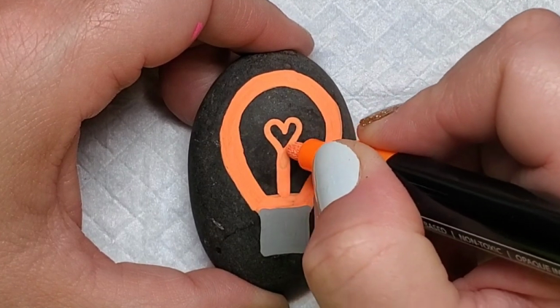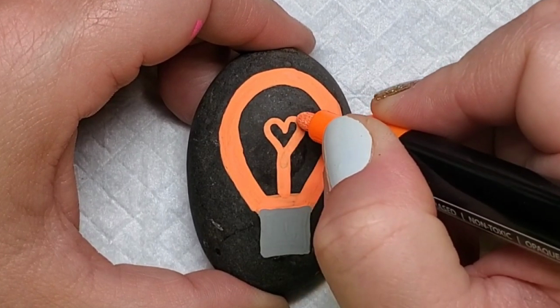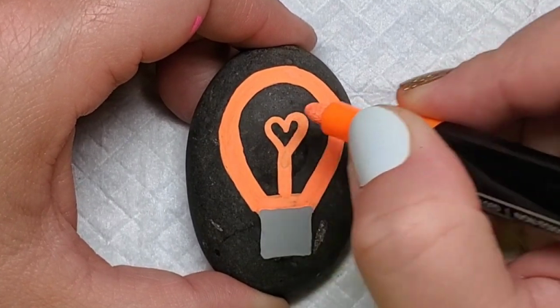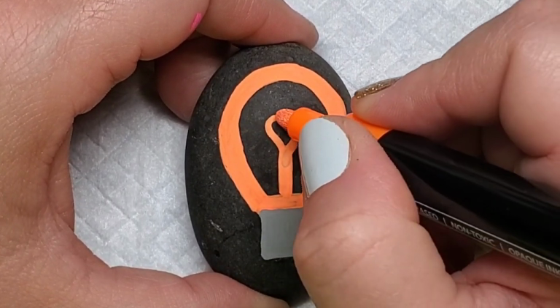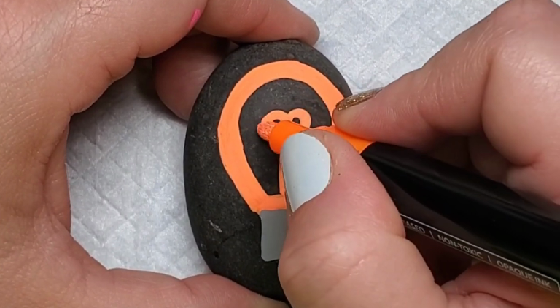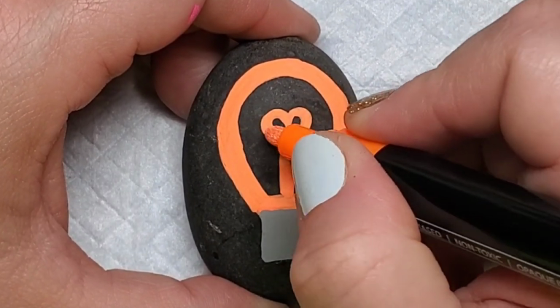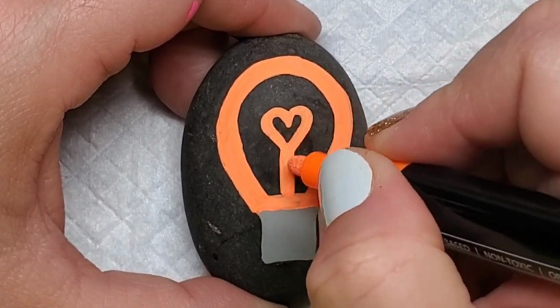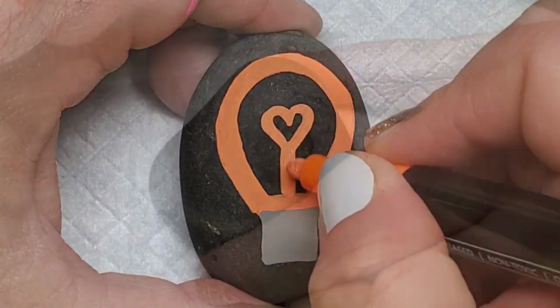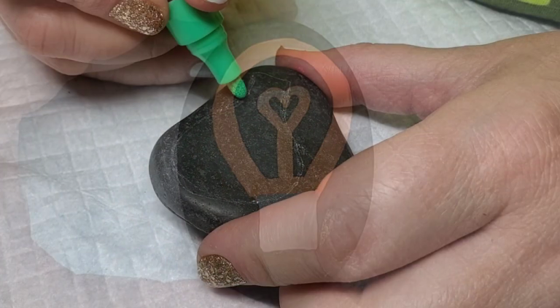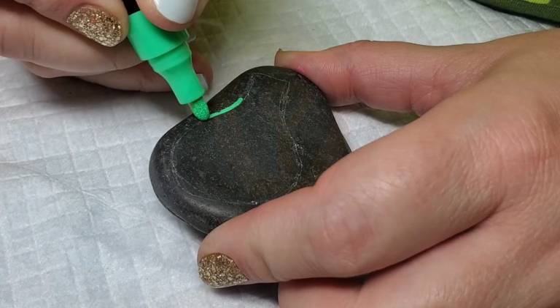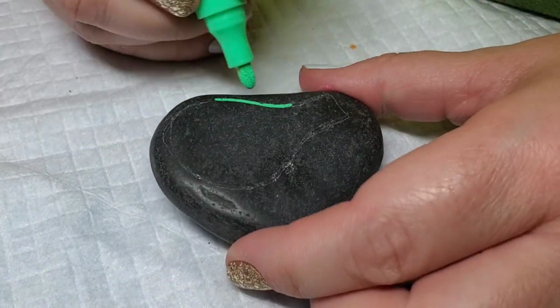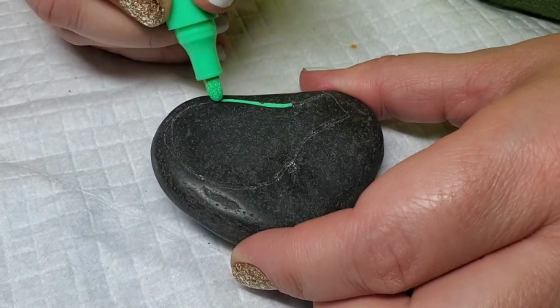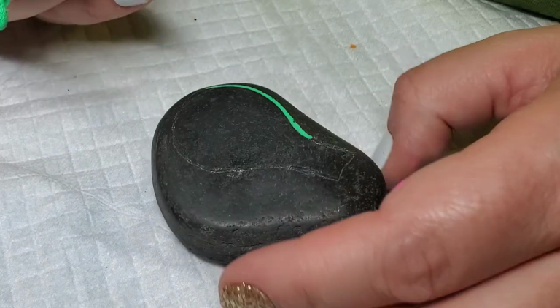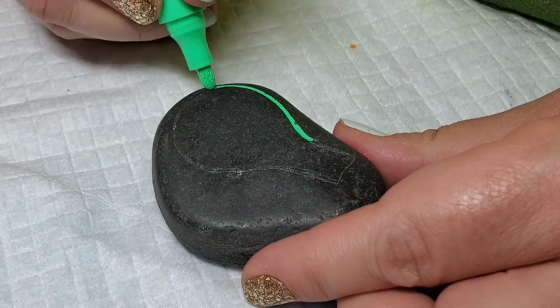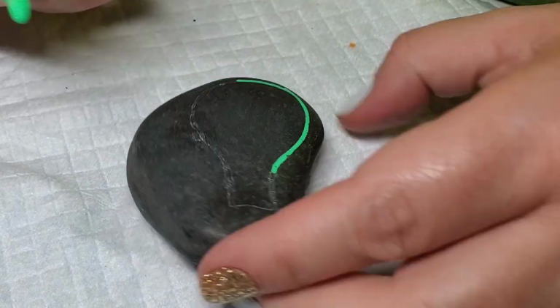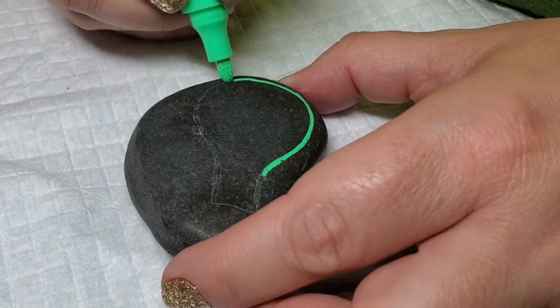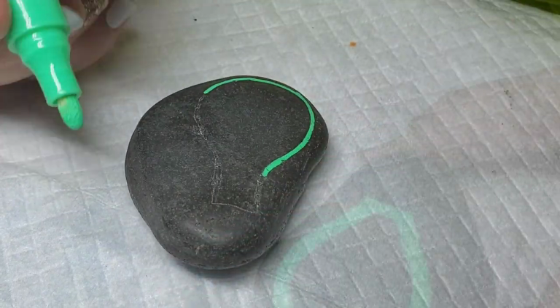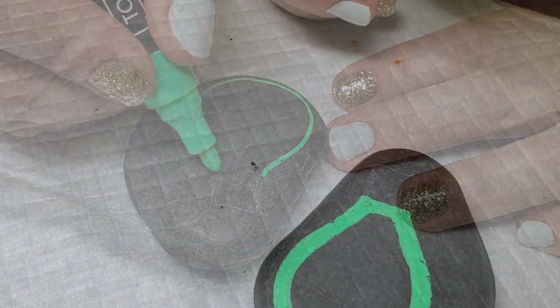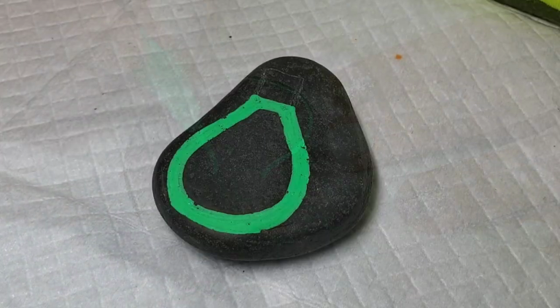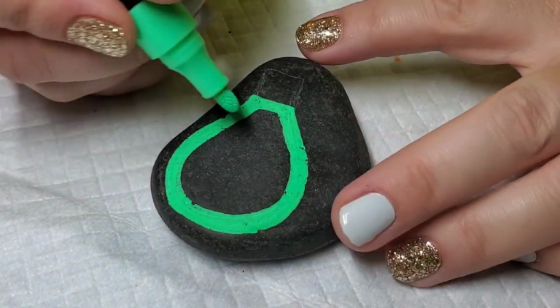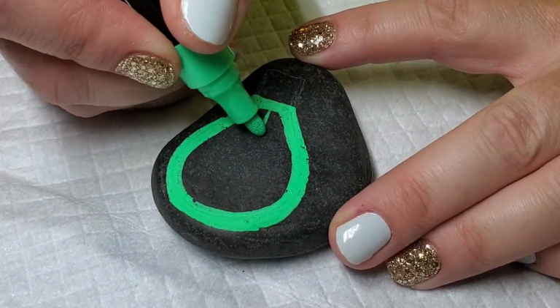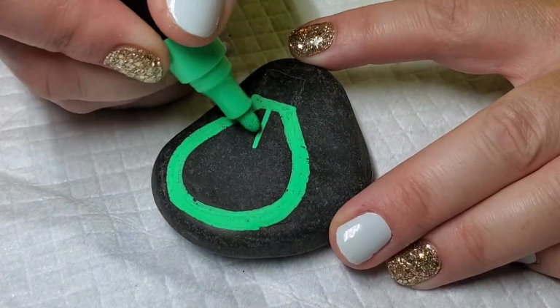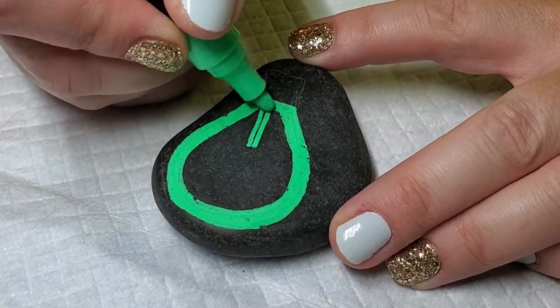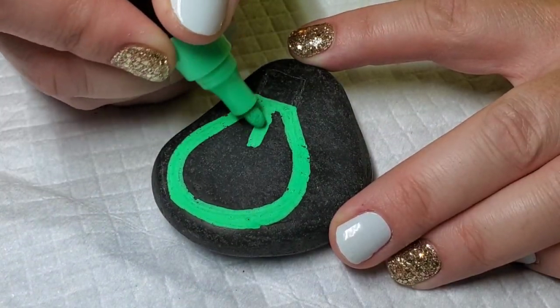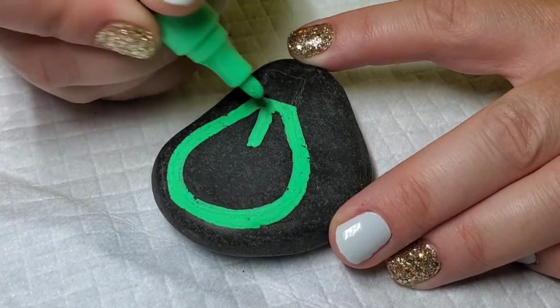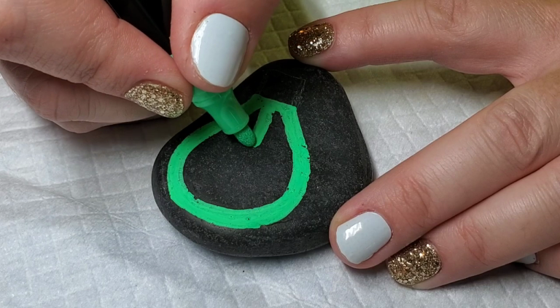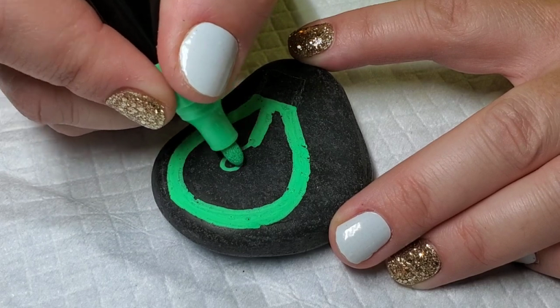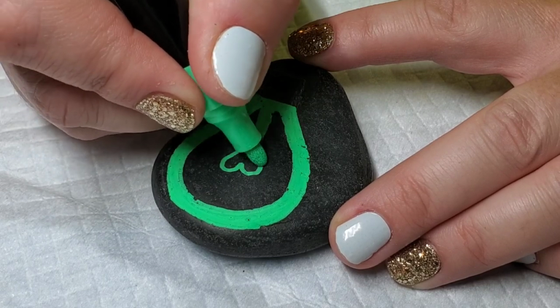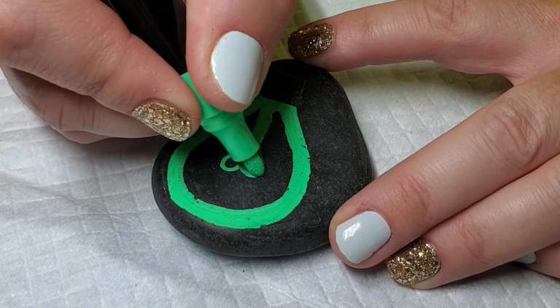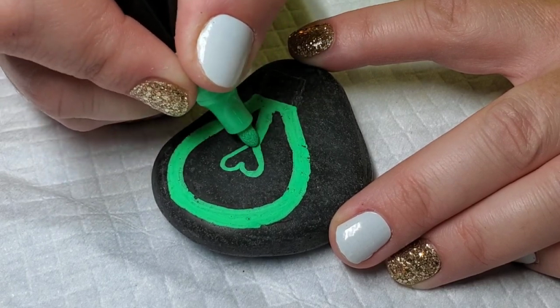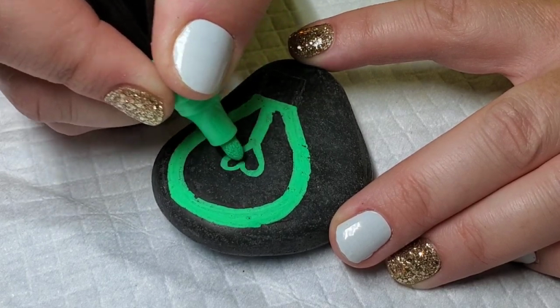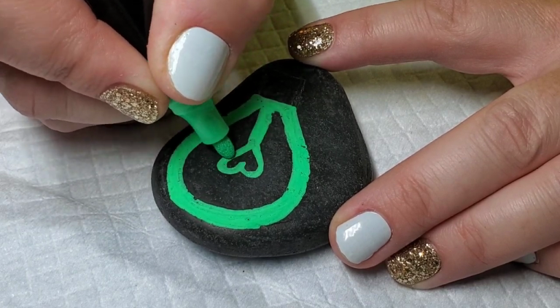After that's situated, I'm going to create the filament part of the light bulb by adding a thick line in the middle and using a heart for the center where the light would come from. I'll repeat the process with several different colors.